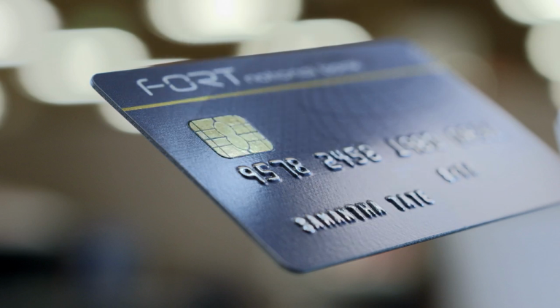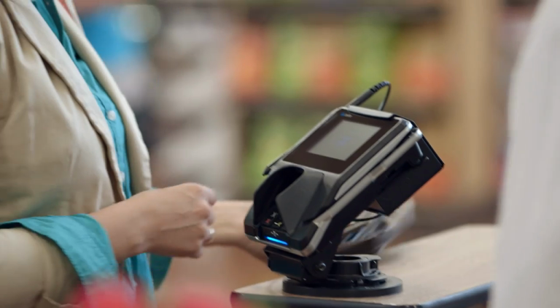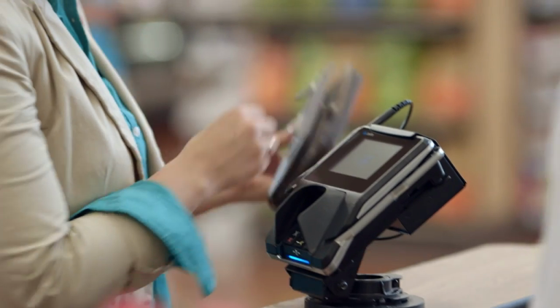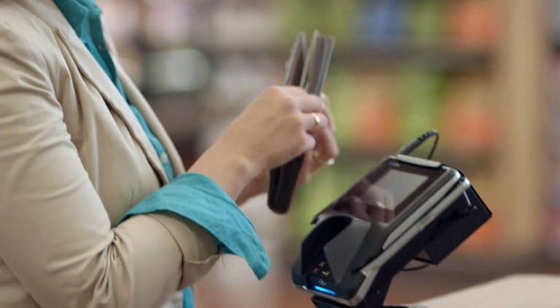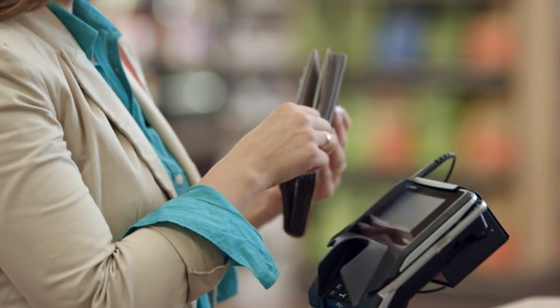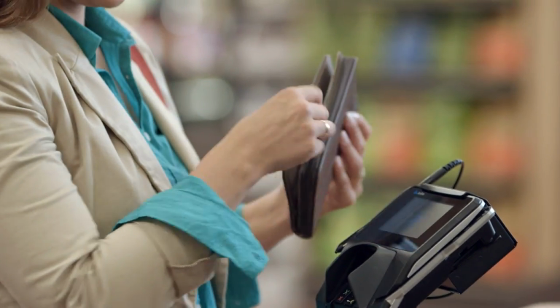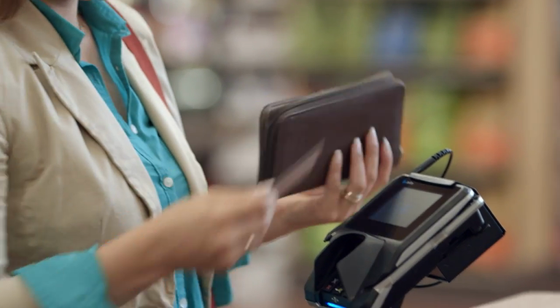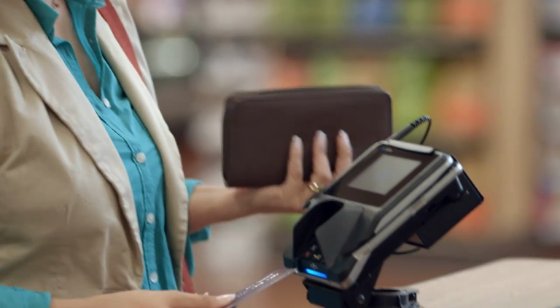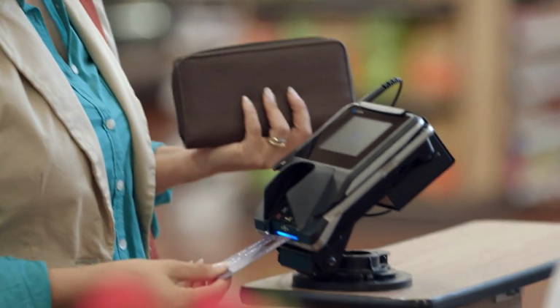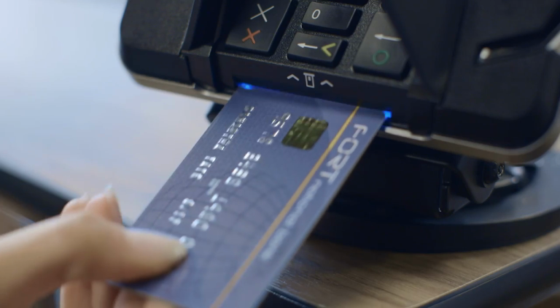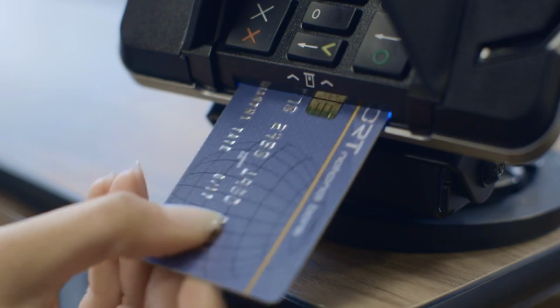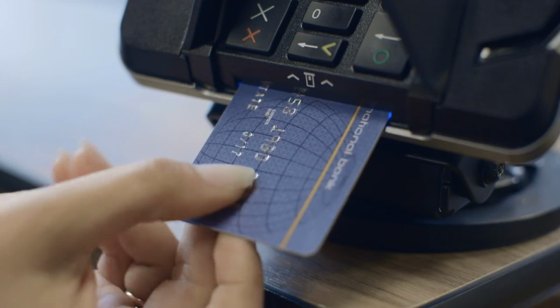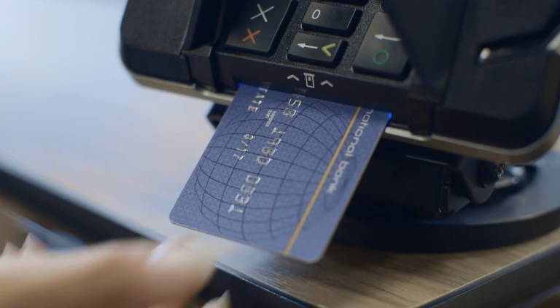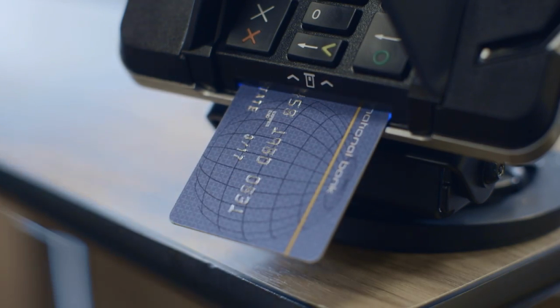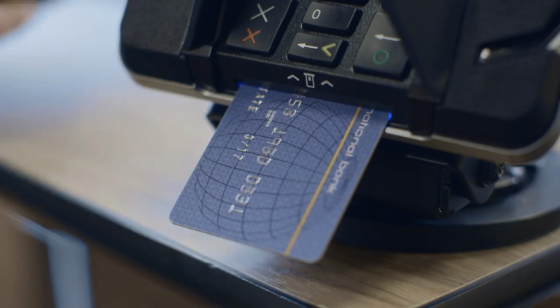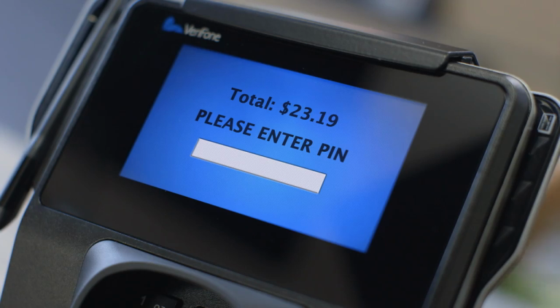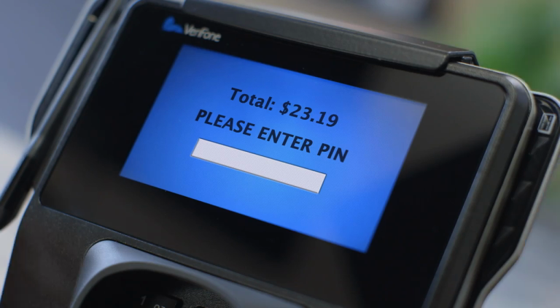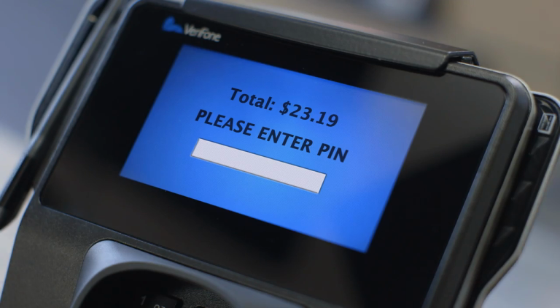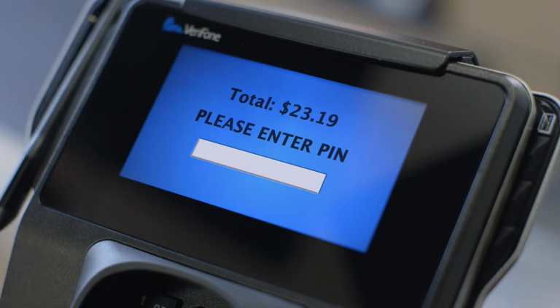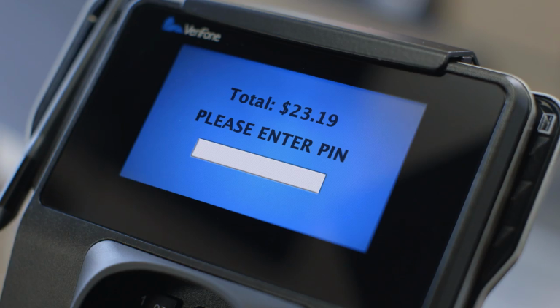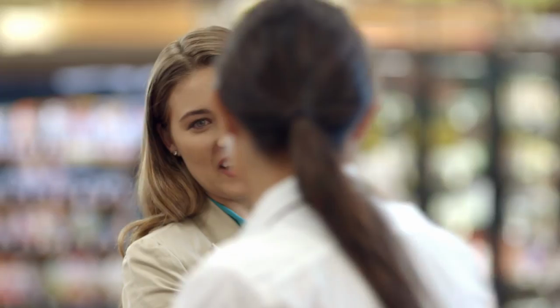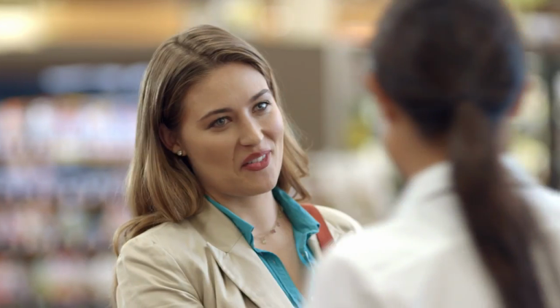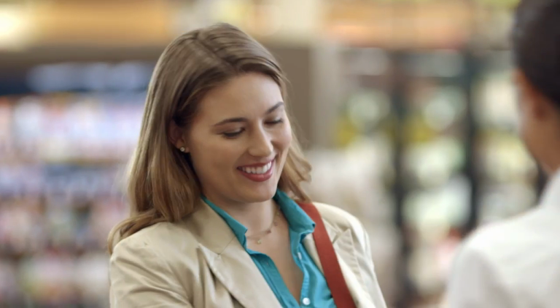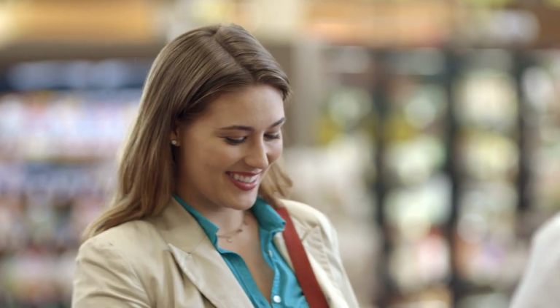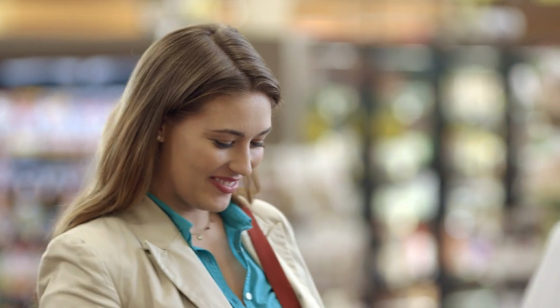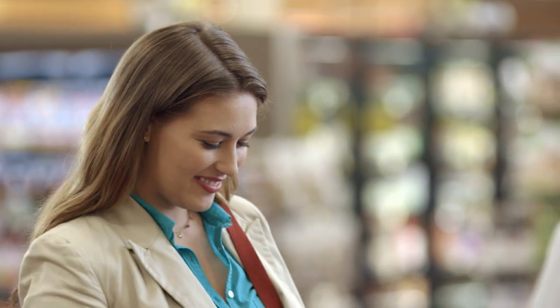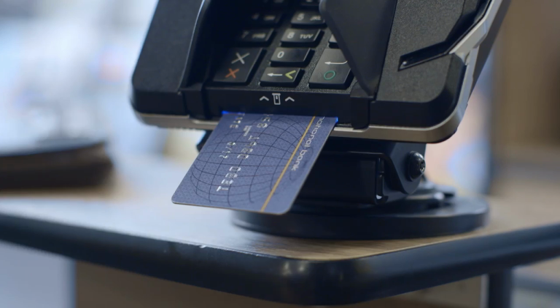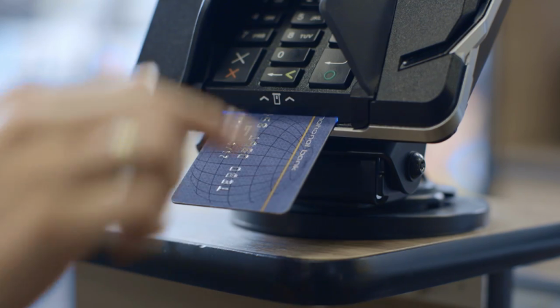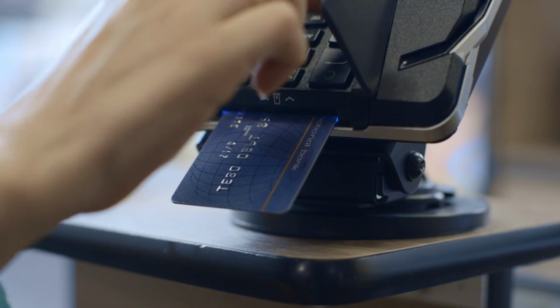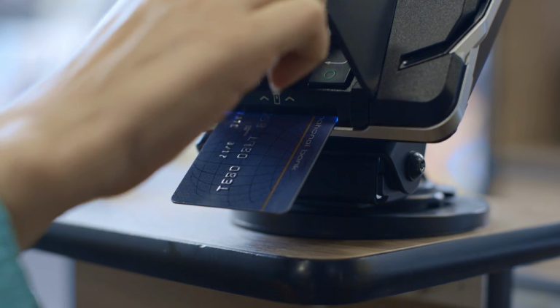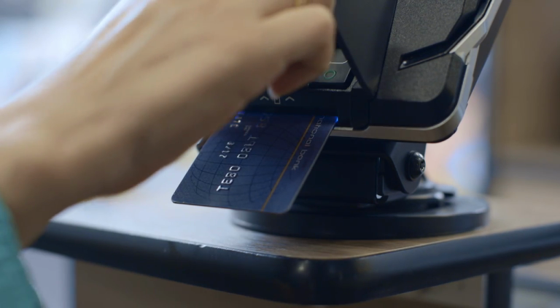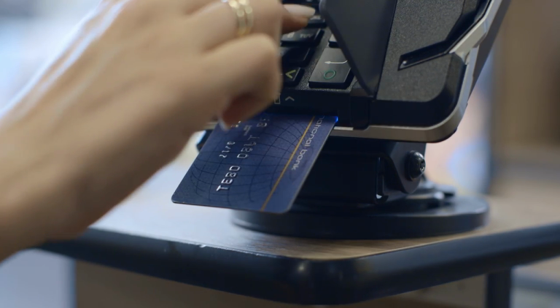And using your chip card is easy. Just slide it into the slot and follow the prompts. Your card will remain in the slot until your transaction is complete.